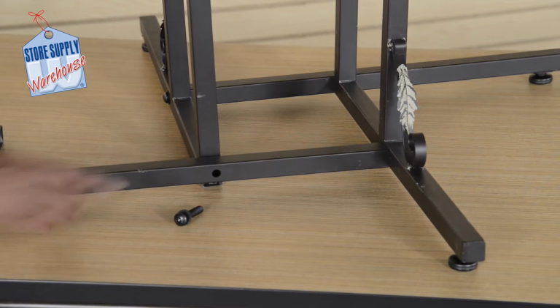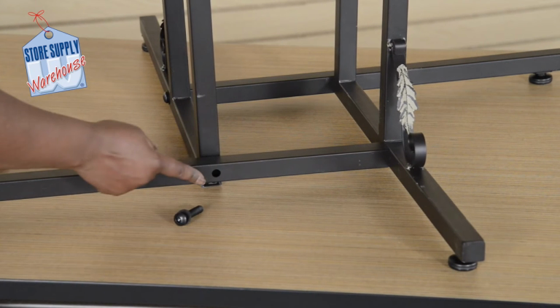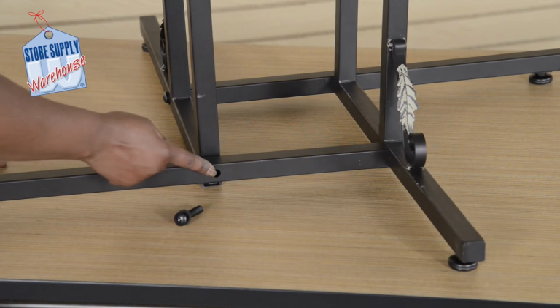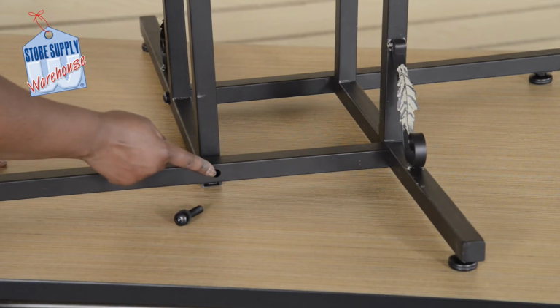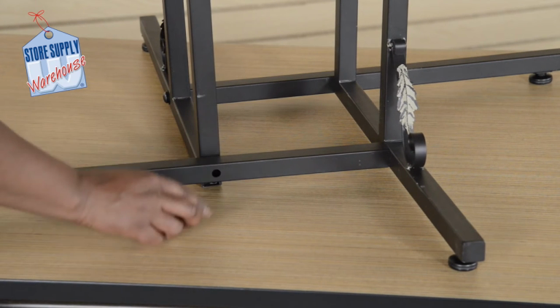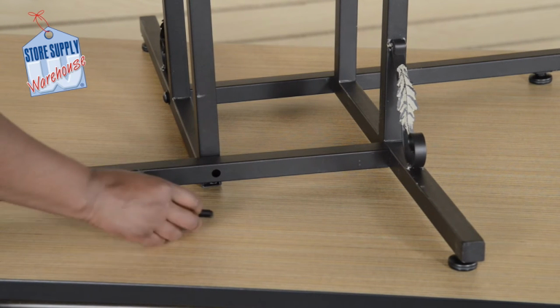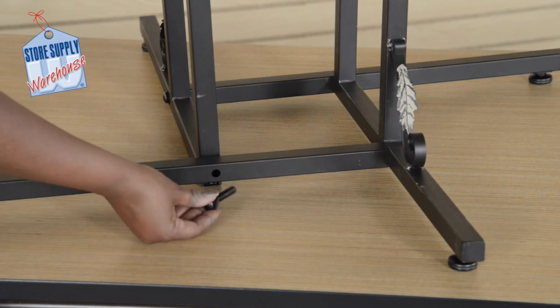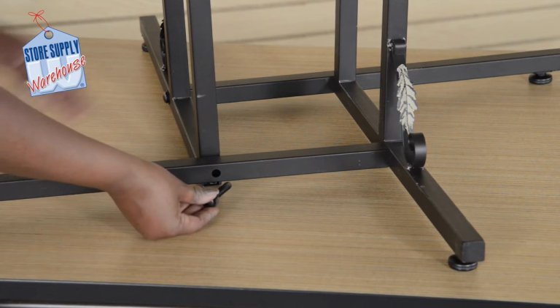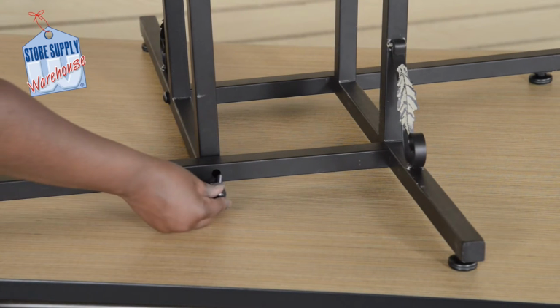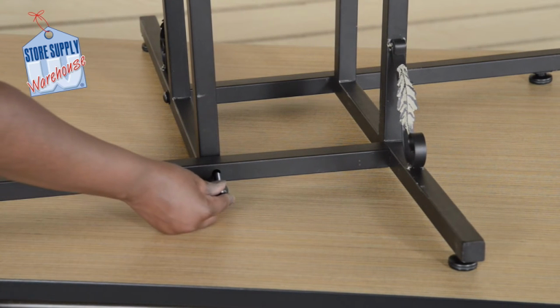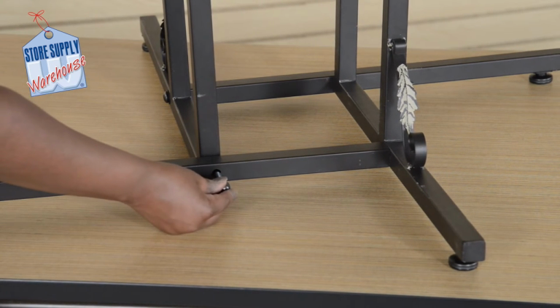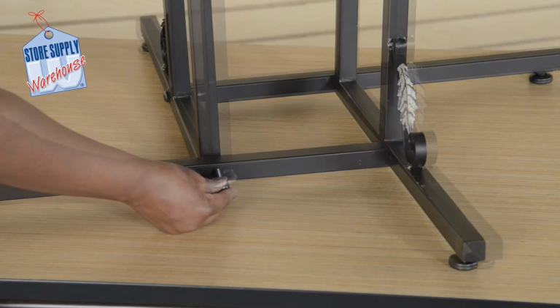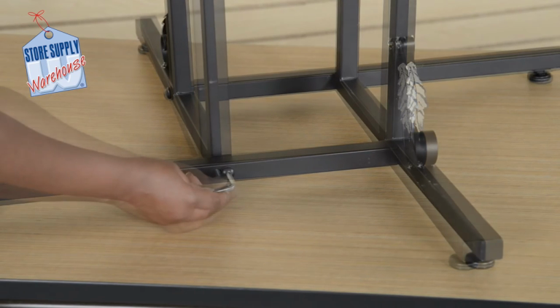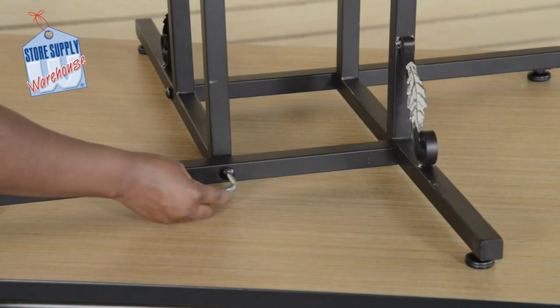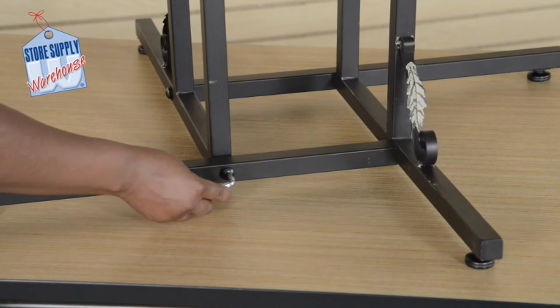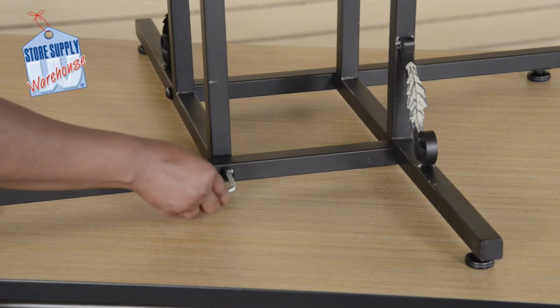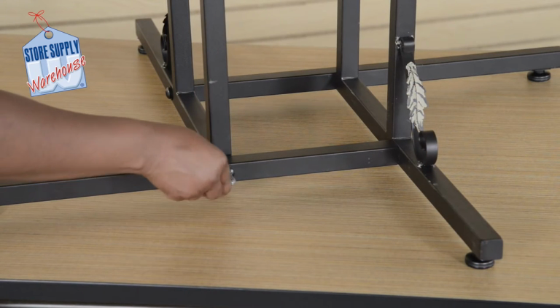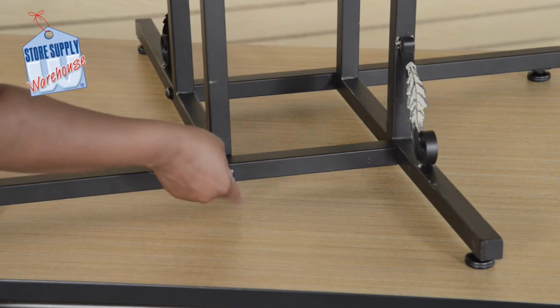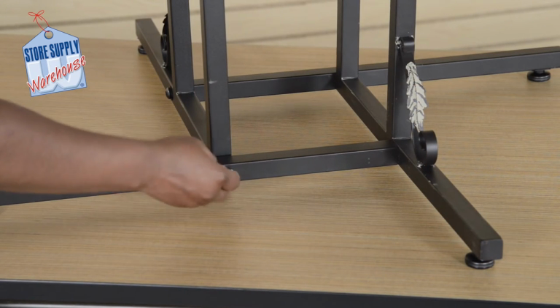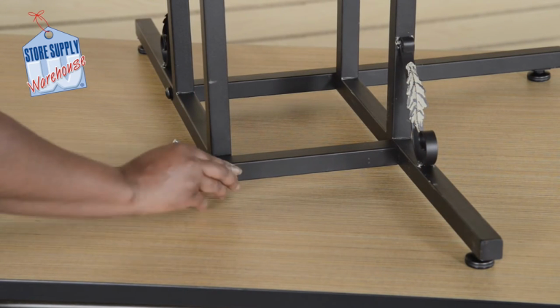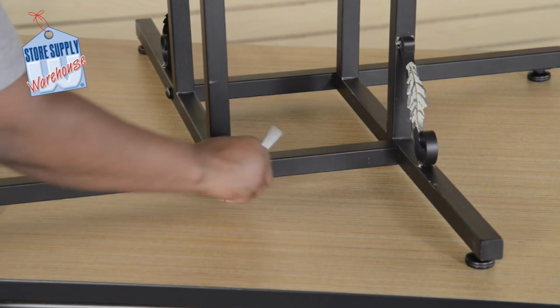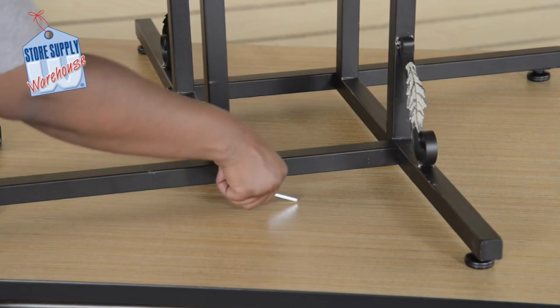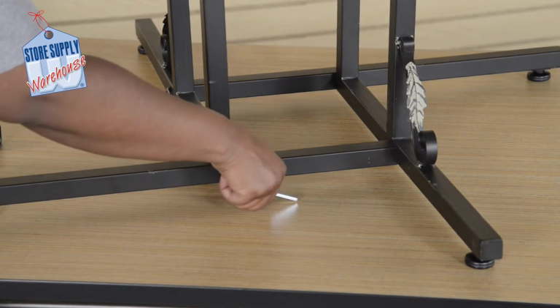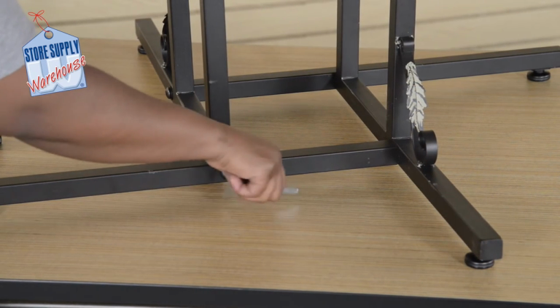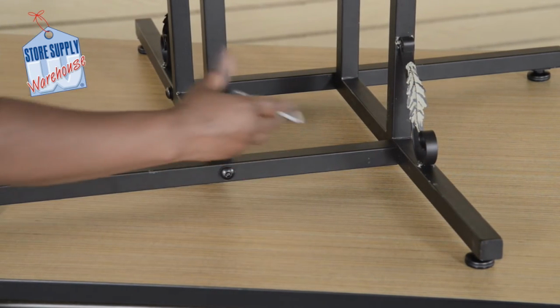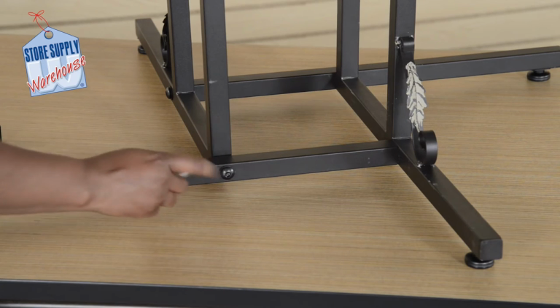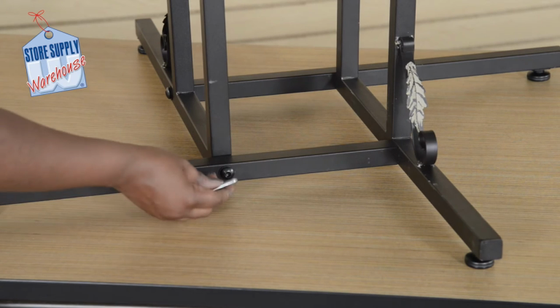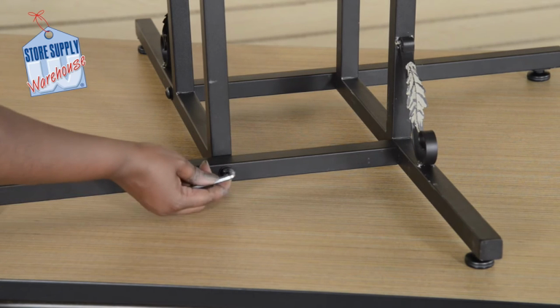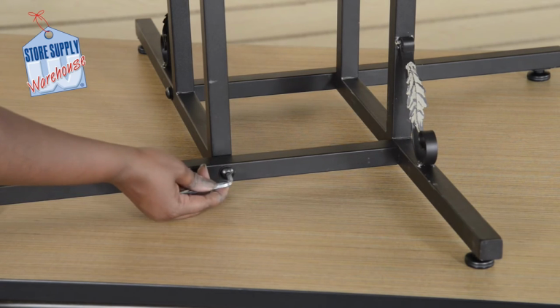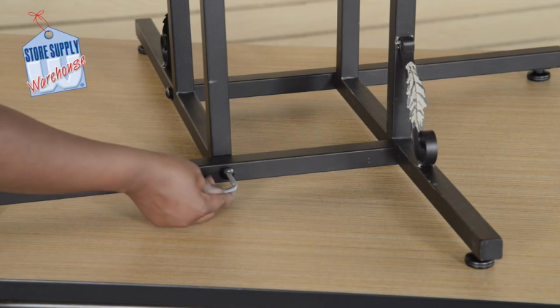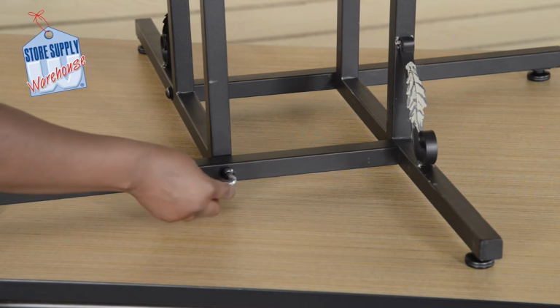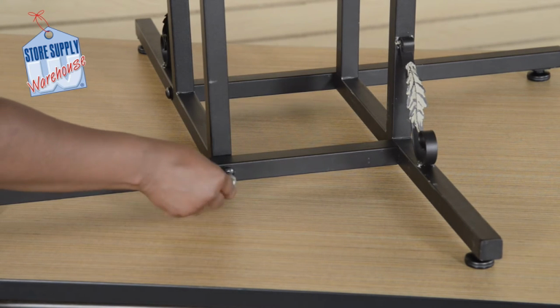Attach one washer and allen head screw, then tighten with the allen wrench provided. Repeat this for the opposite side and make sure it is secure and in place.